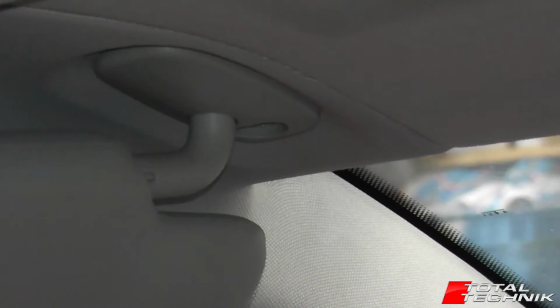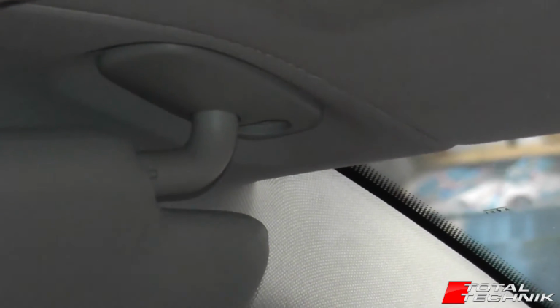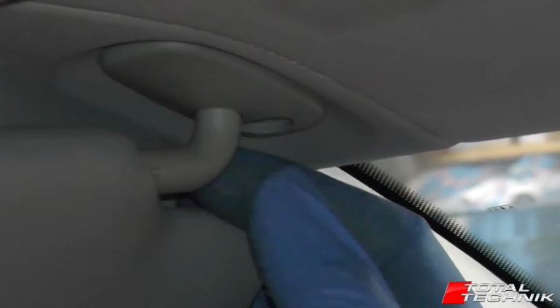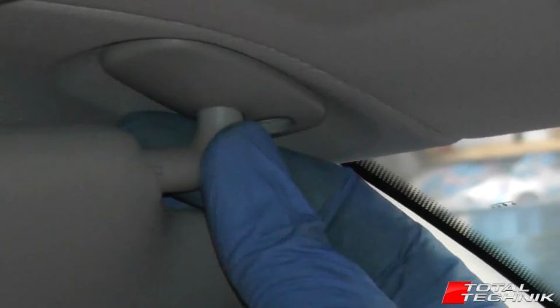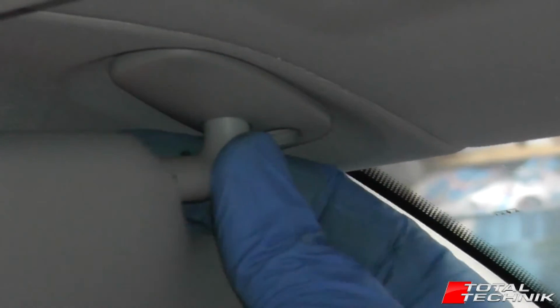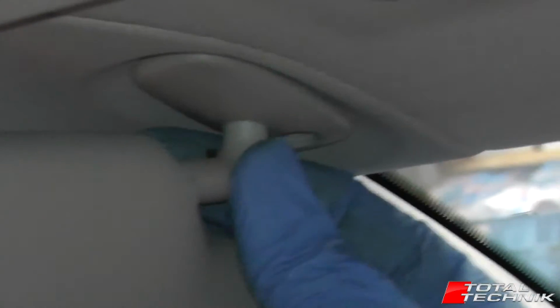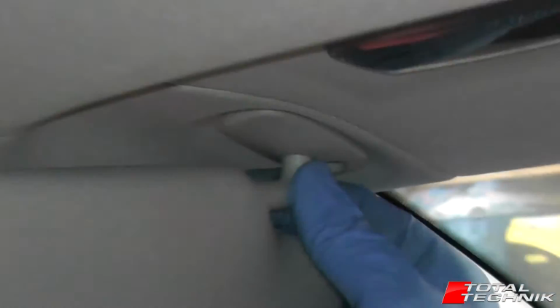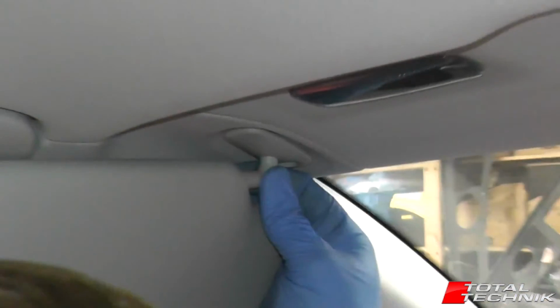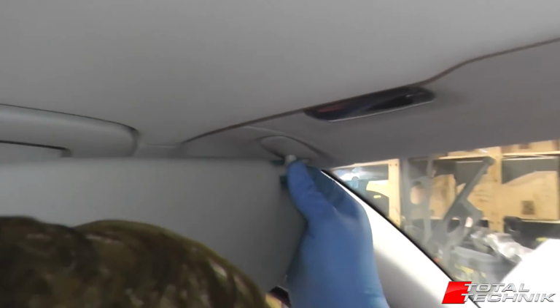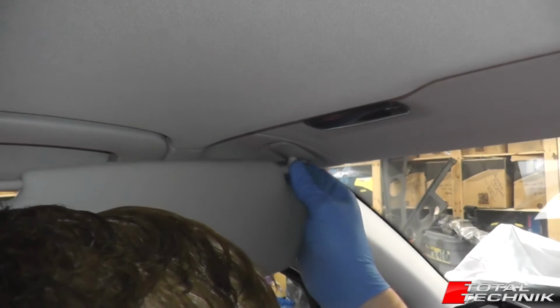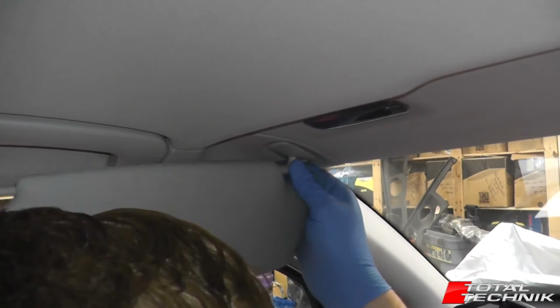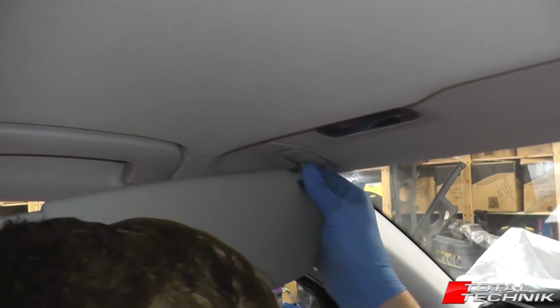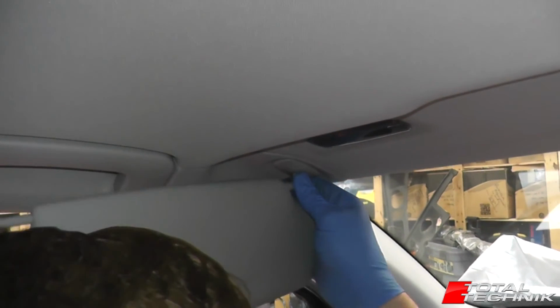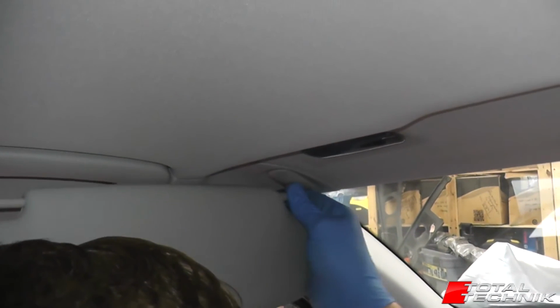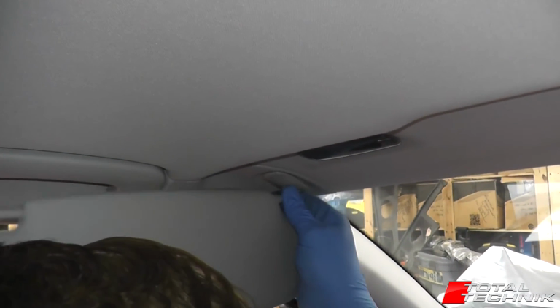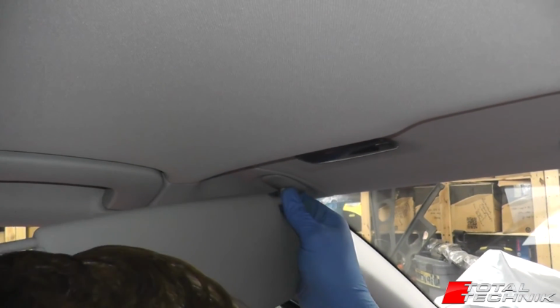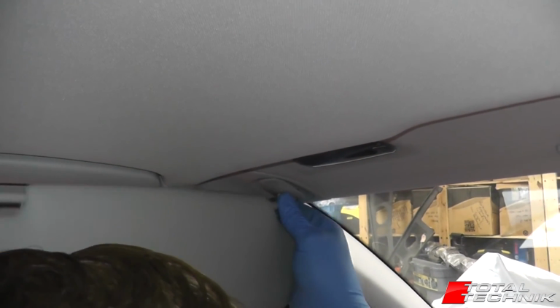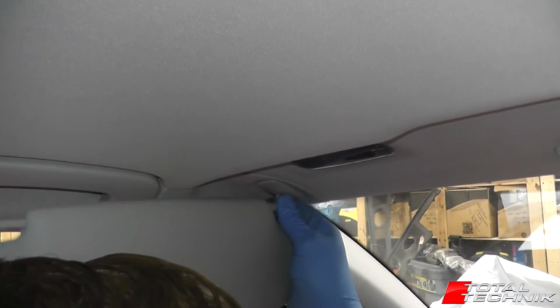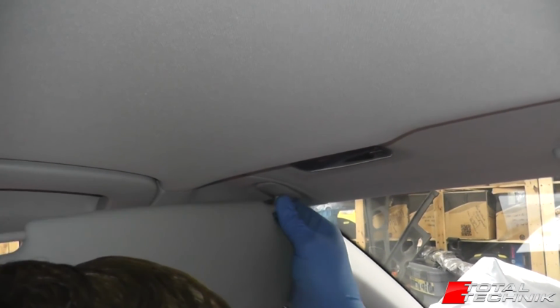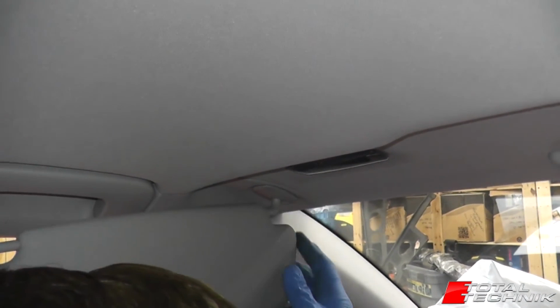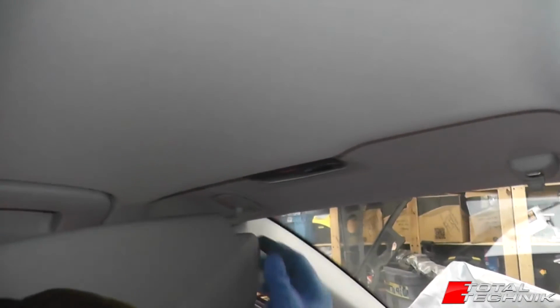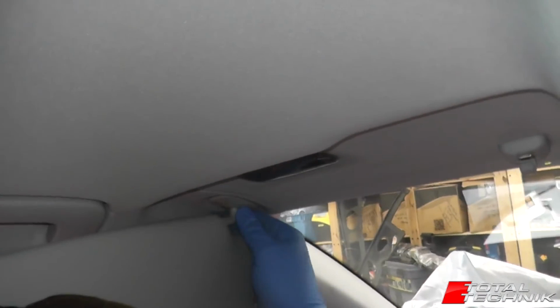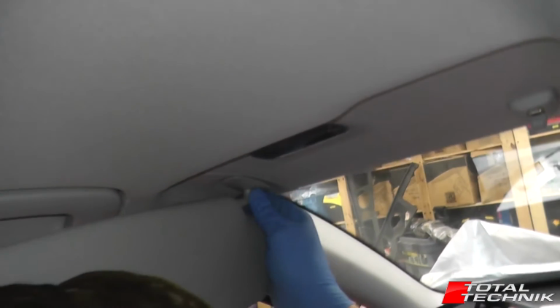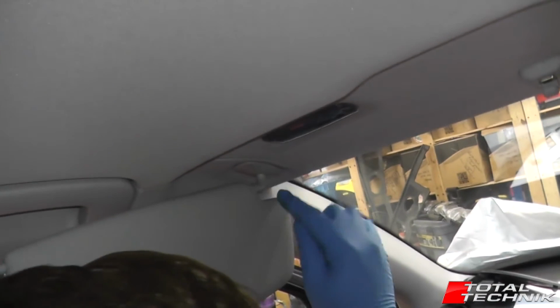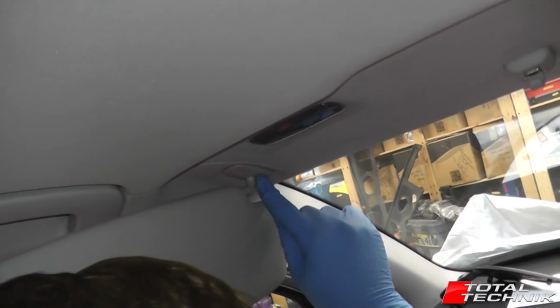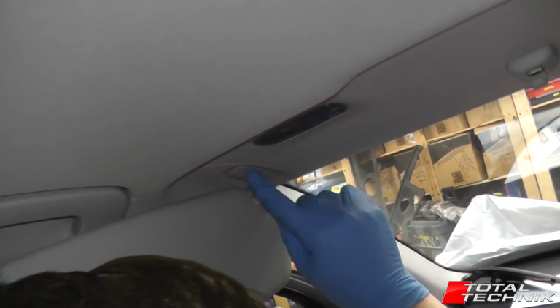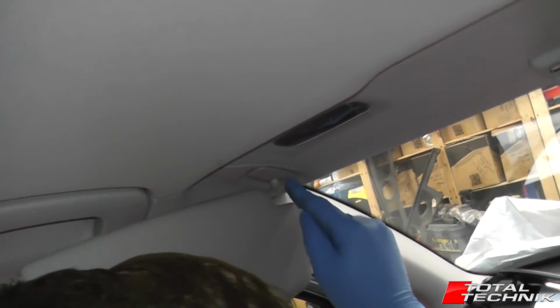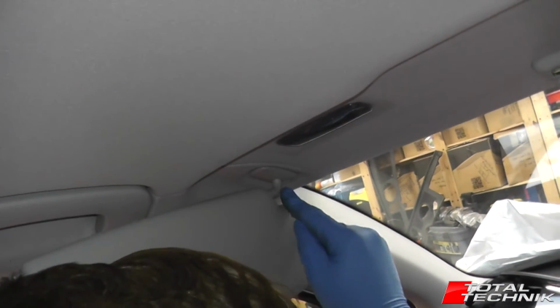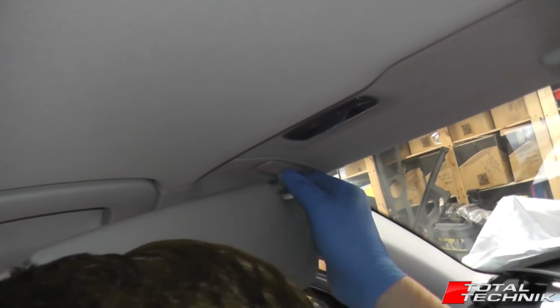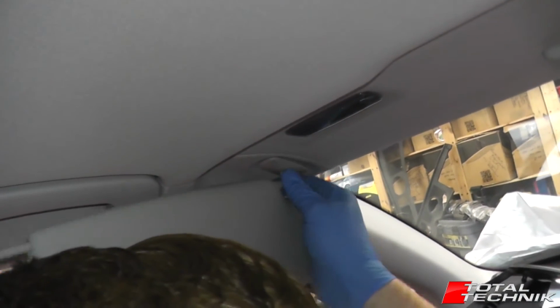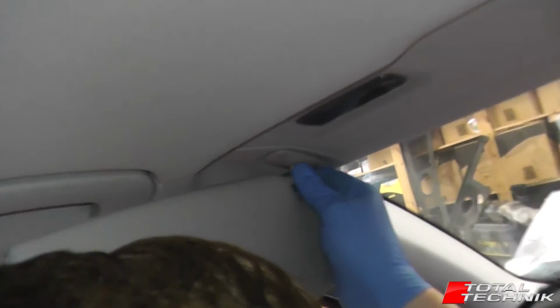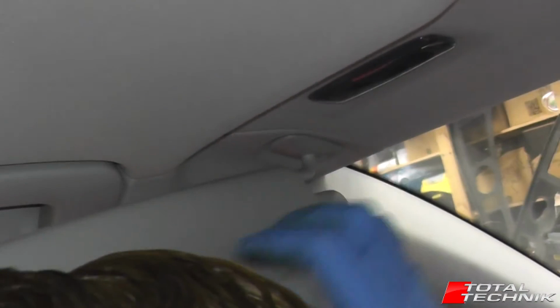If you grab the sun visor and give it a wobble, you'll feel the way that it wants to come out. That's what I was saying — there's a little 90-degree hook on it. So once you've got a feel for it,